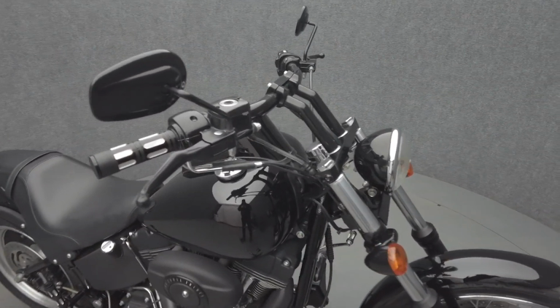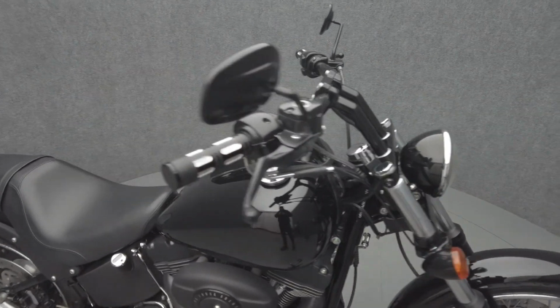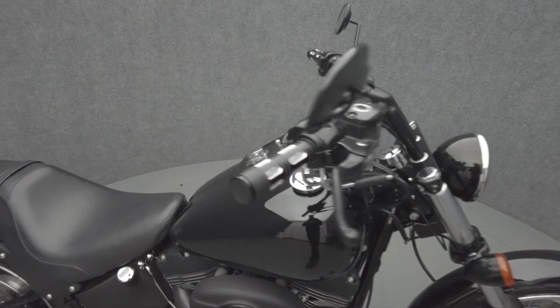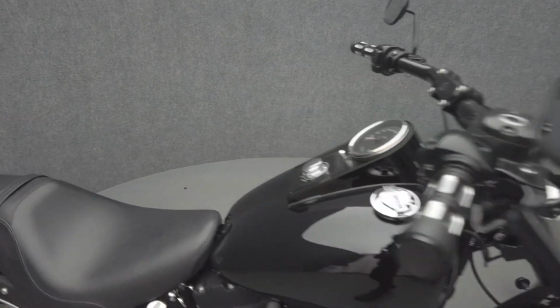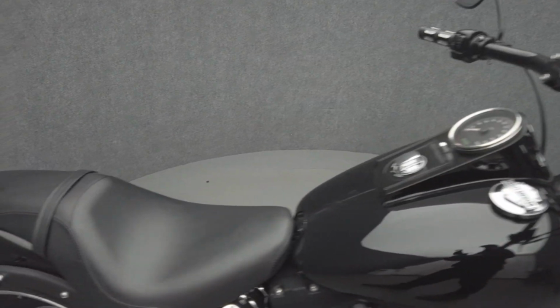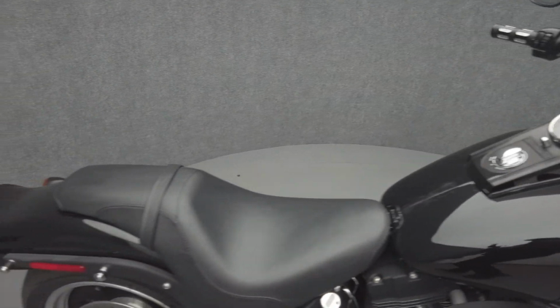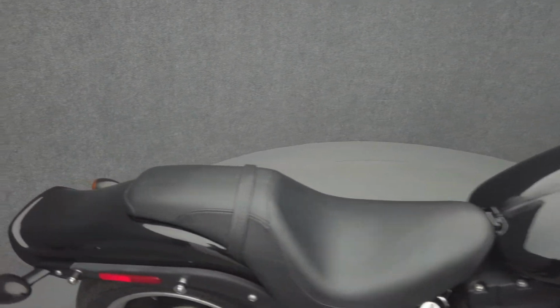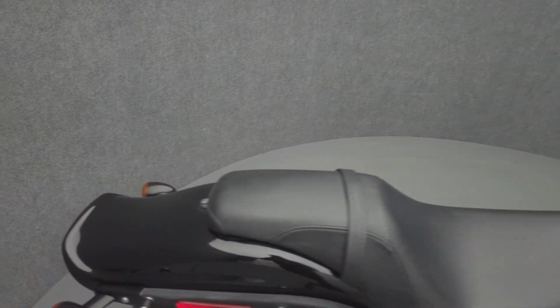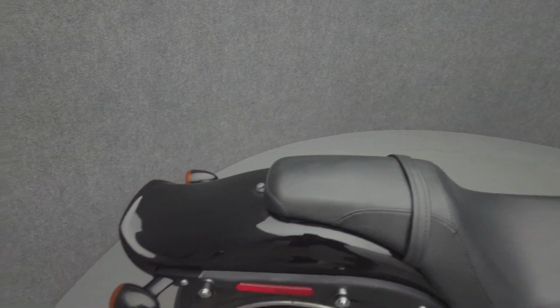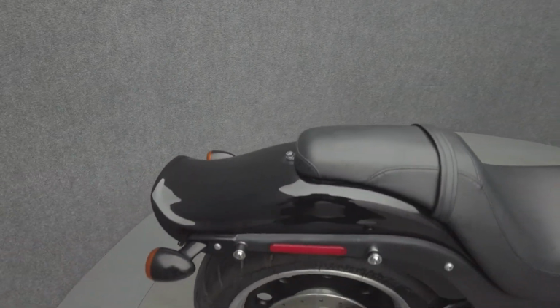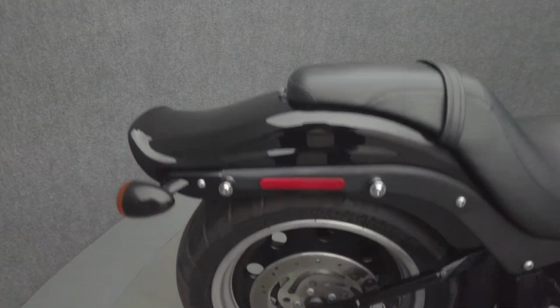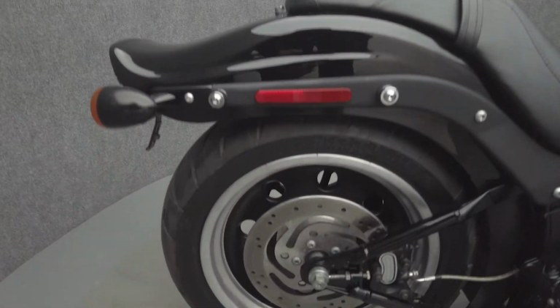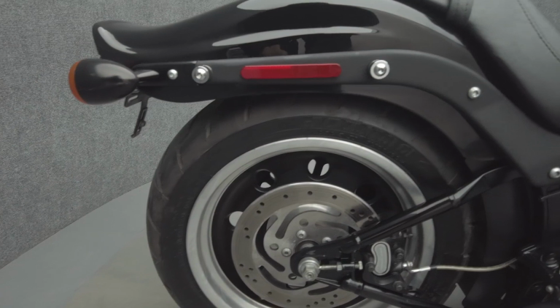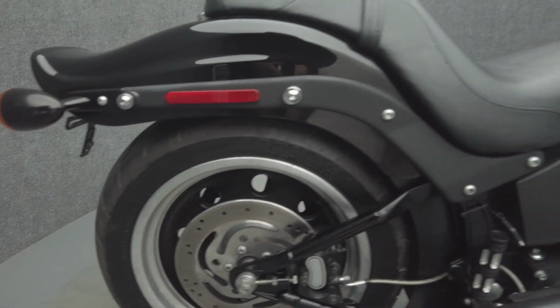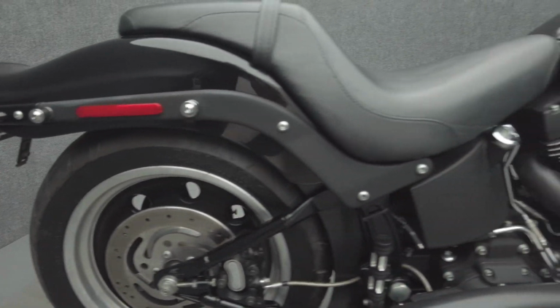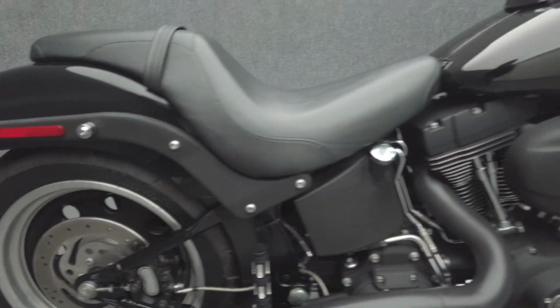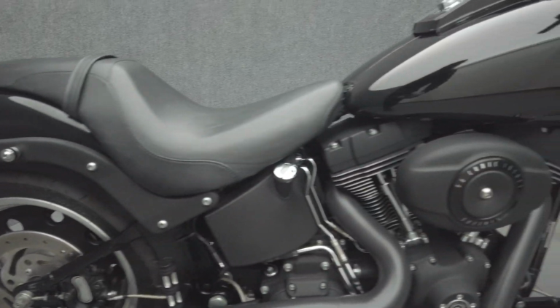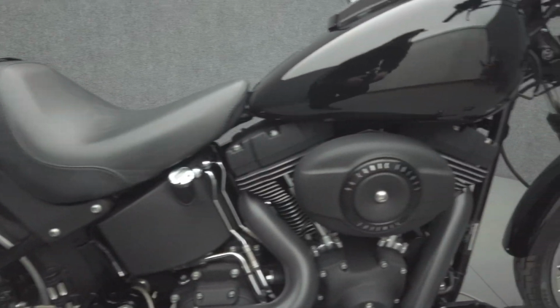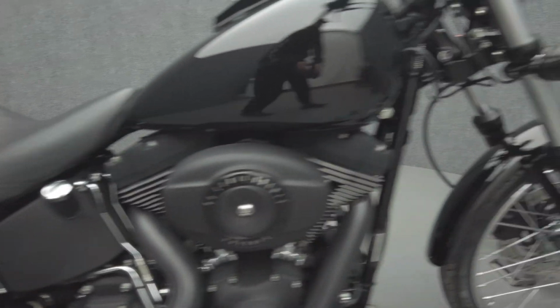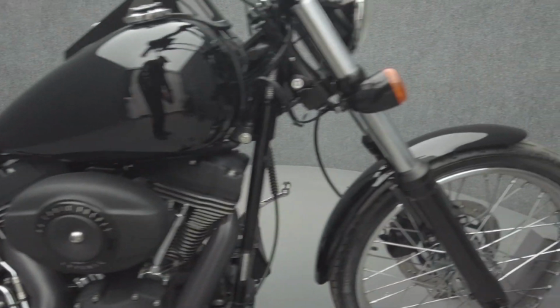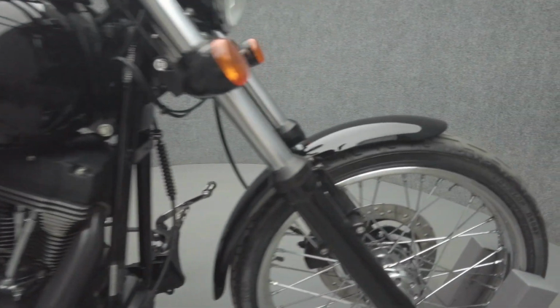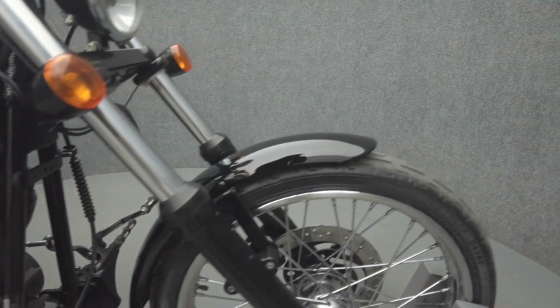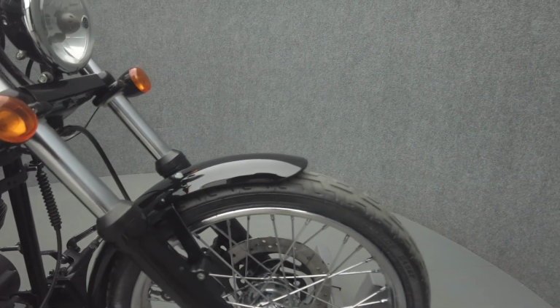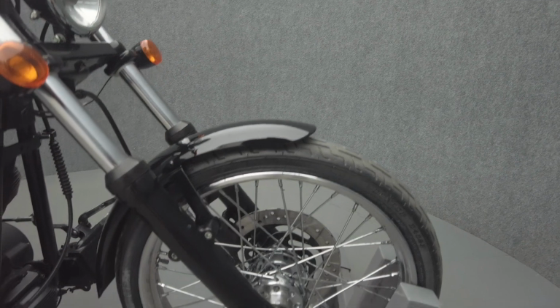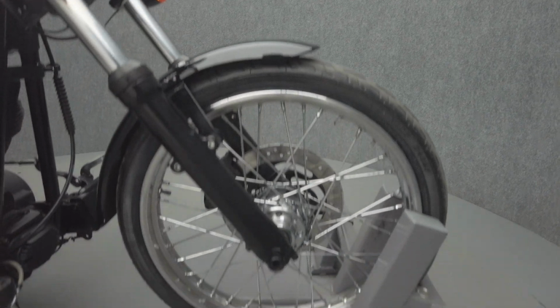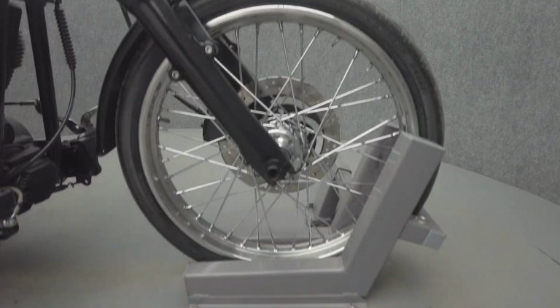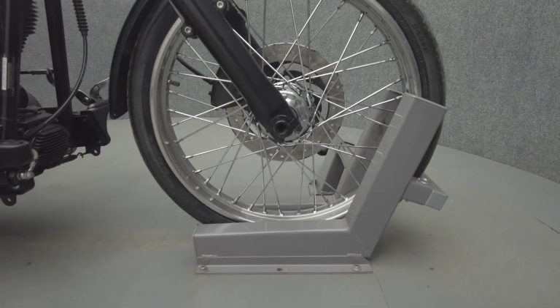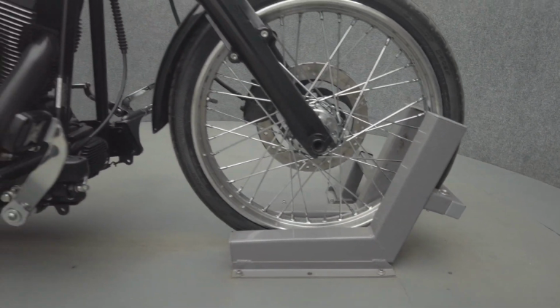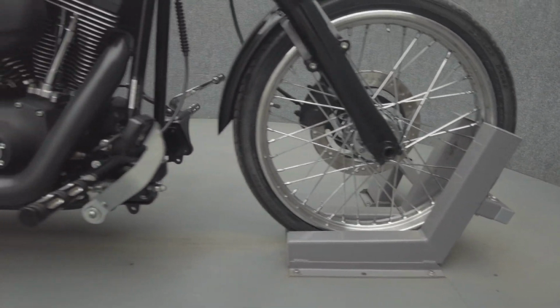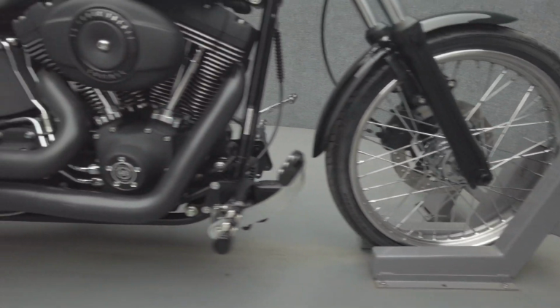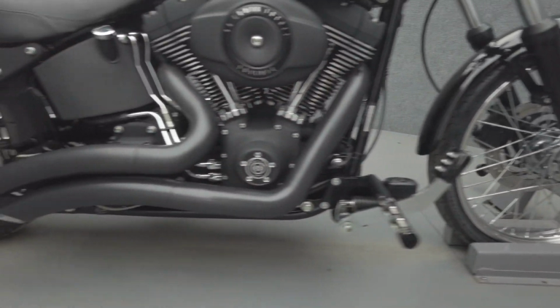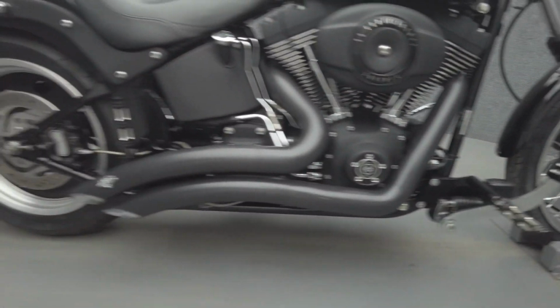It's been upgraded with the Vance & Hines big radius exhaust, stage one intake, docking hardware, edgecut grips, edgecut driver and passenger foot pegs, edgecut brake pedal, edgecut shifter pegs, fuel cap, digital oil temperature gauge, and forward control extensions. This Night Train would suit a taller rider with the extended foot pegs.